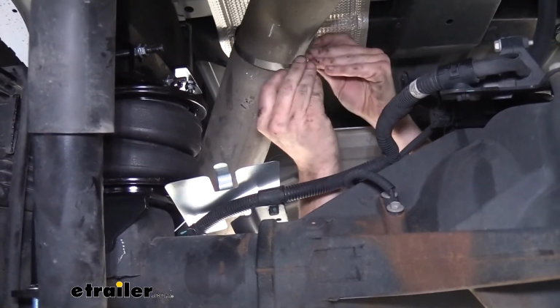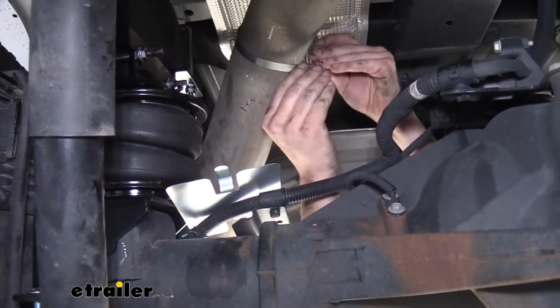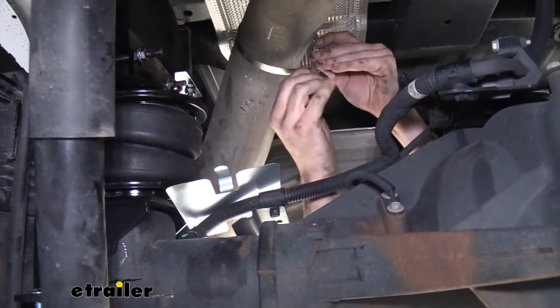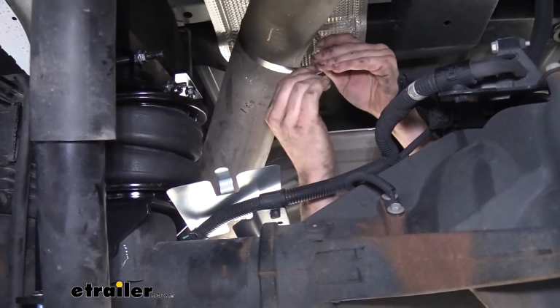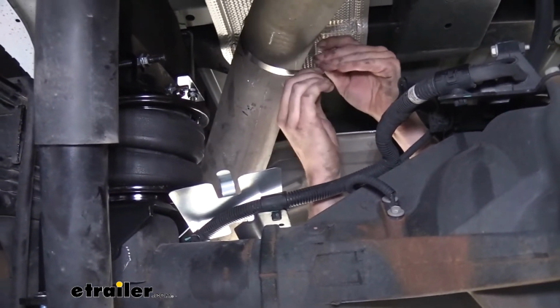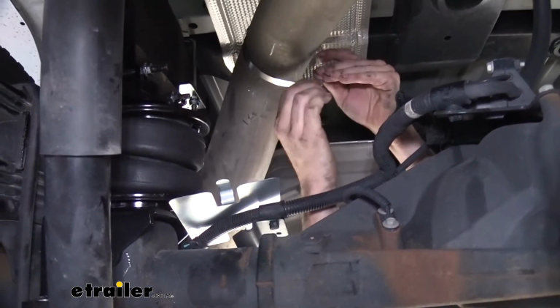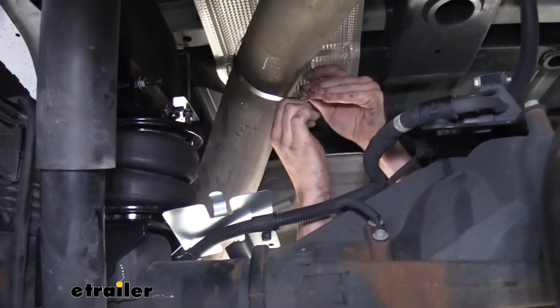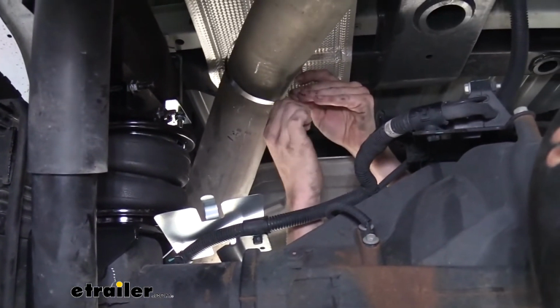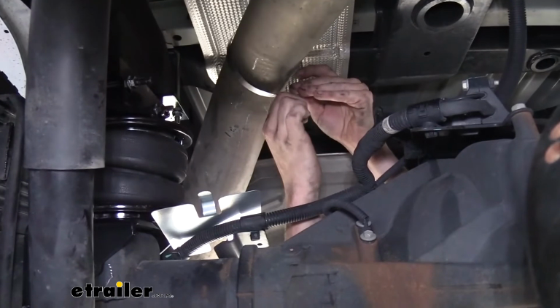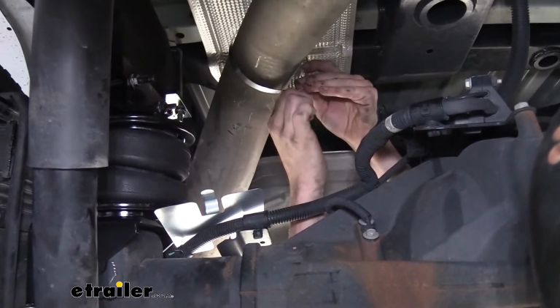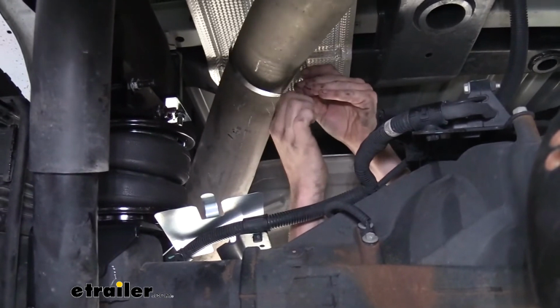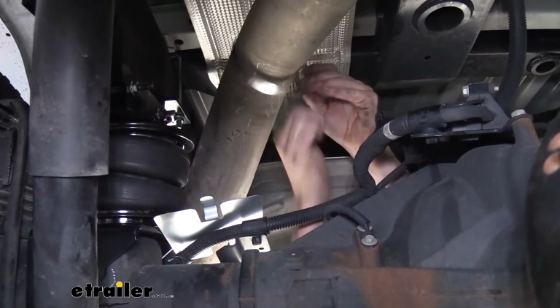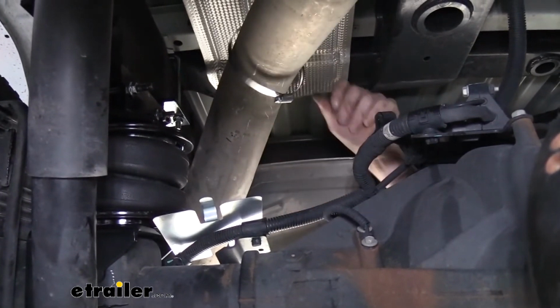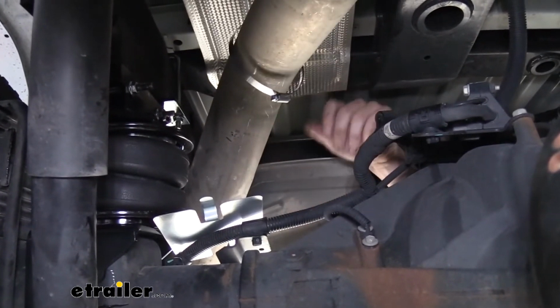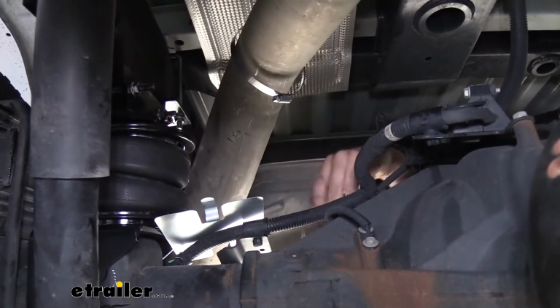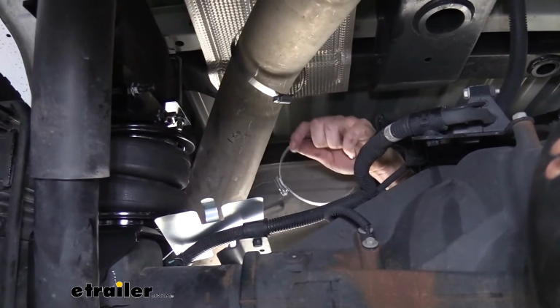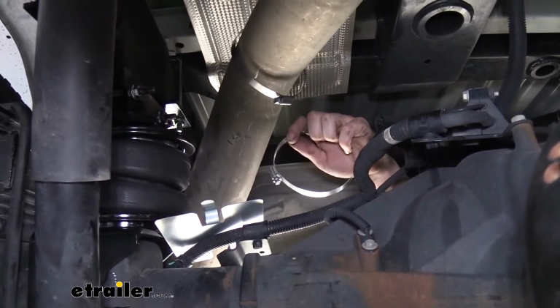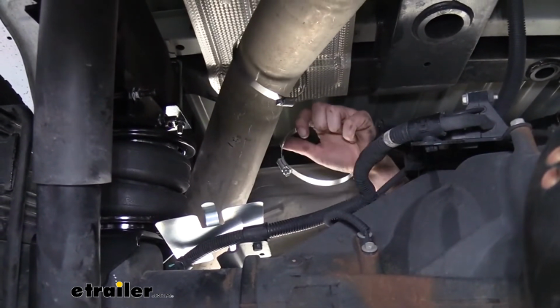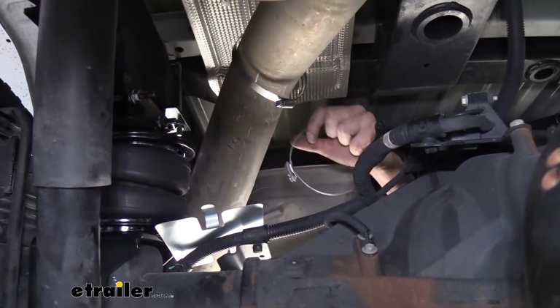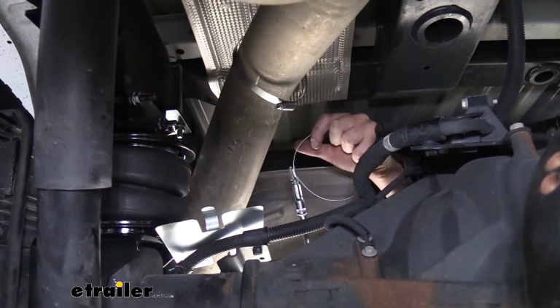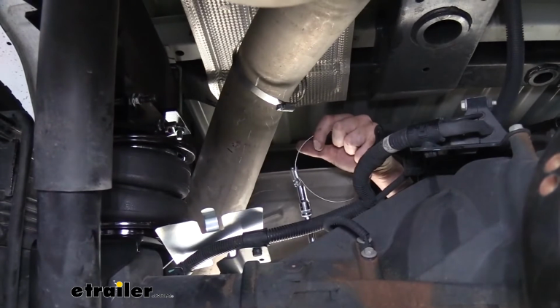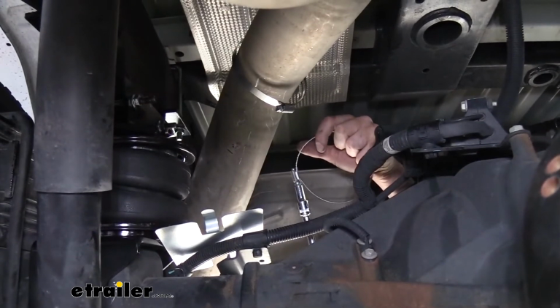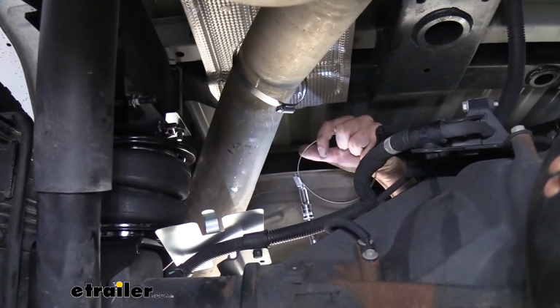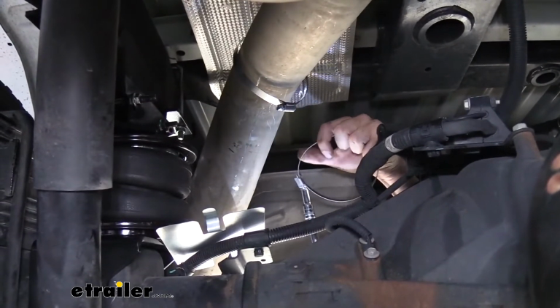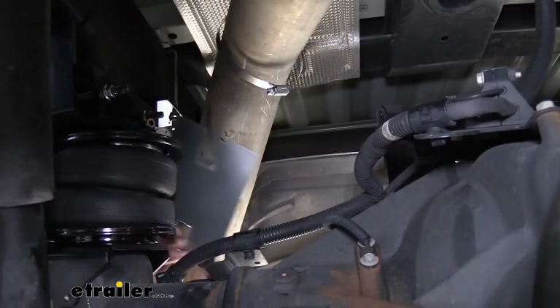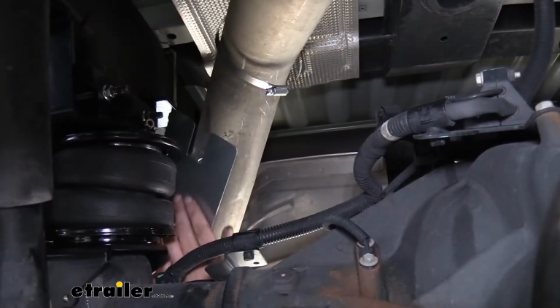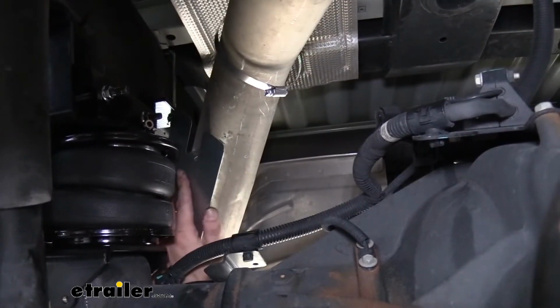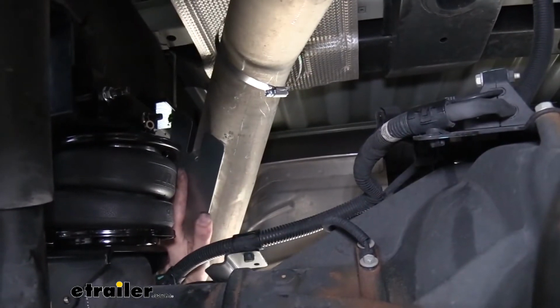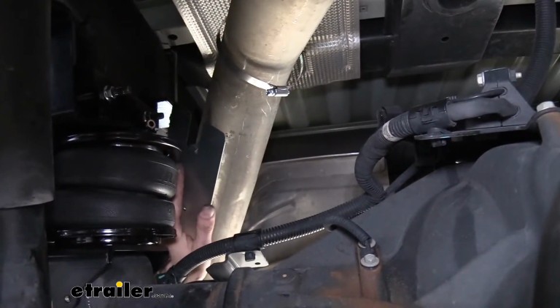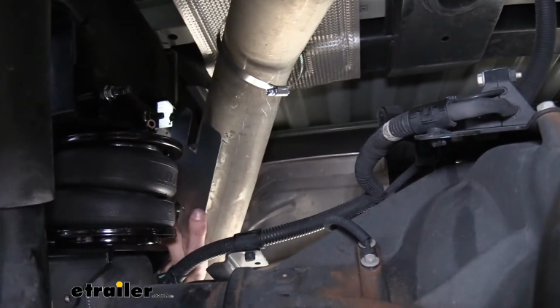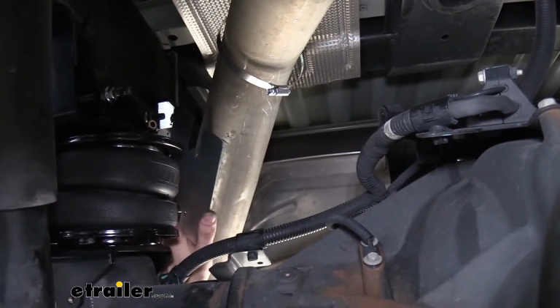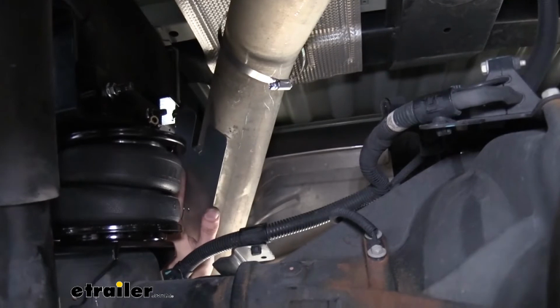We're going to do that a second time for our other clamp. So now we're just going to hold our heat shield into position where we want it to be.